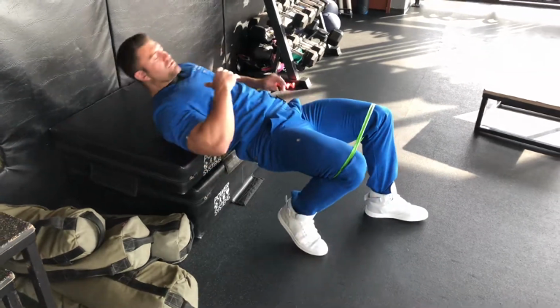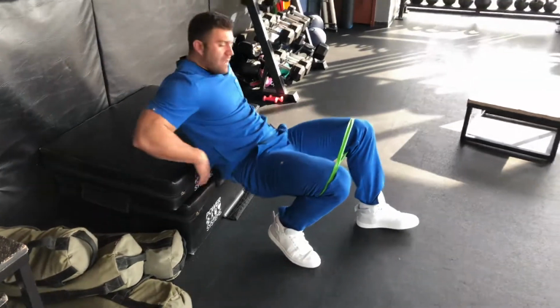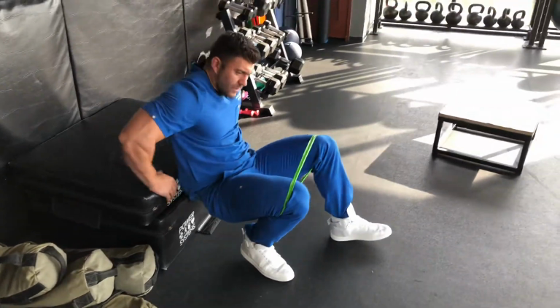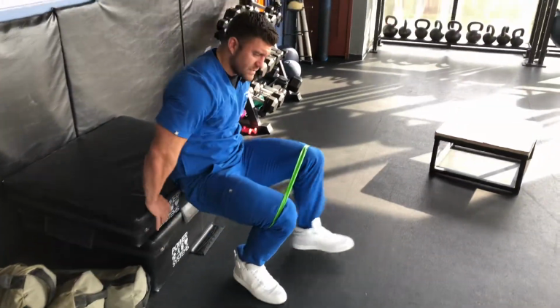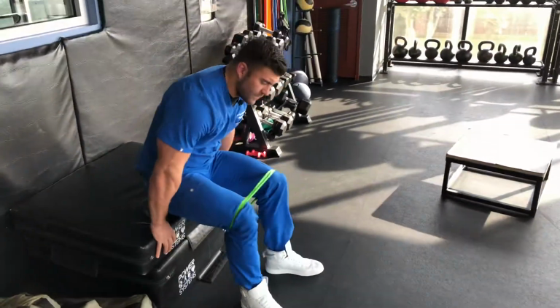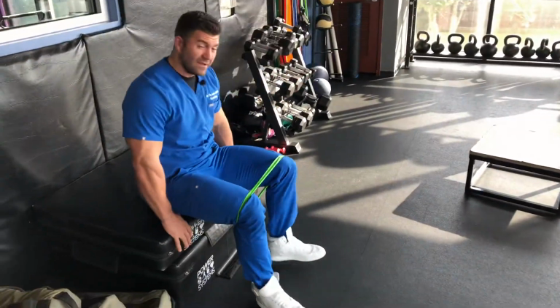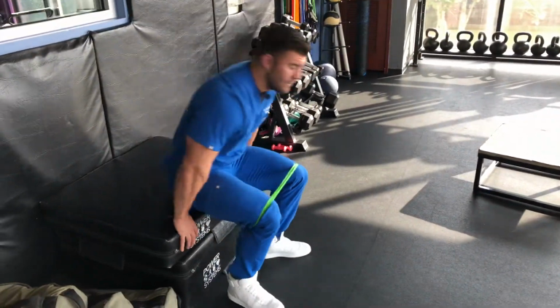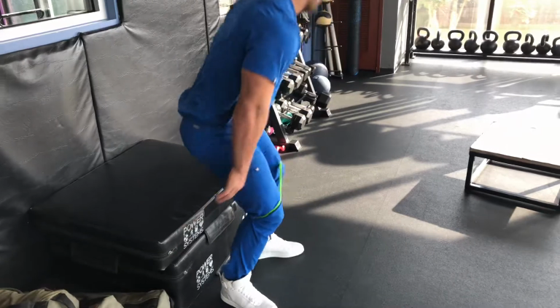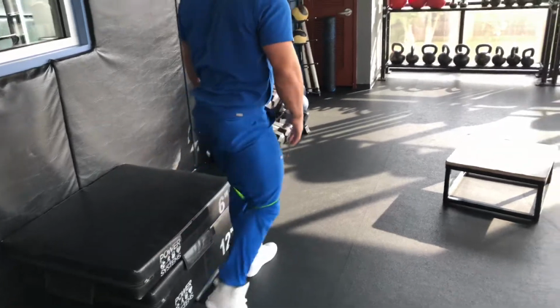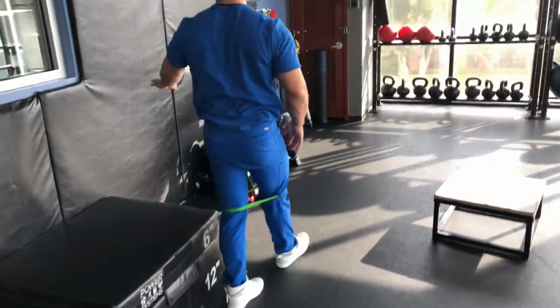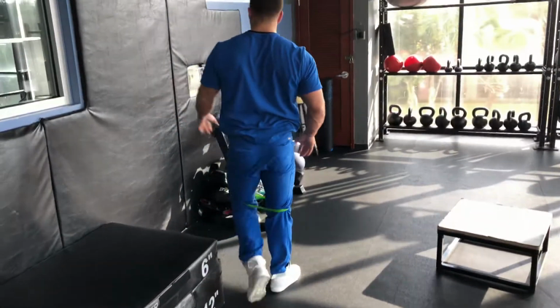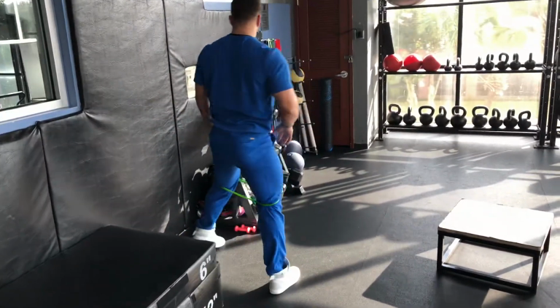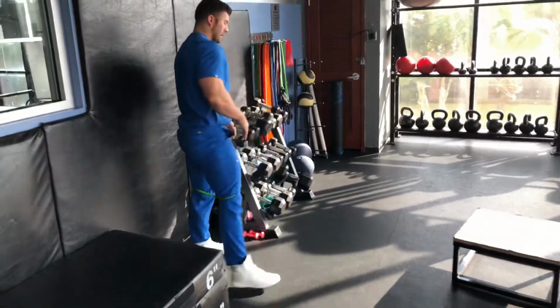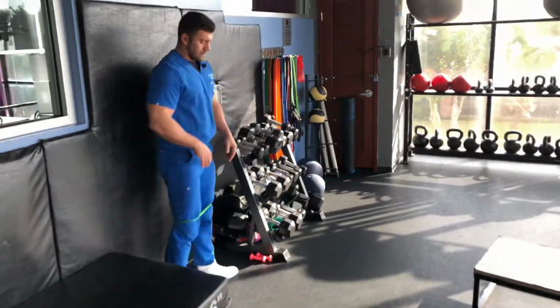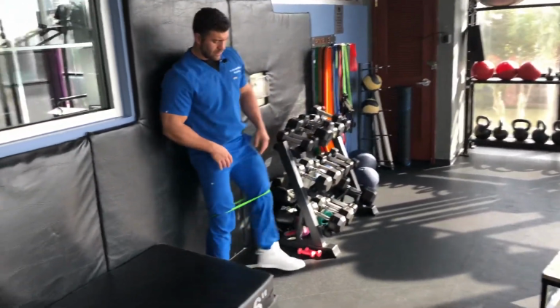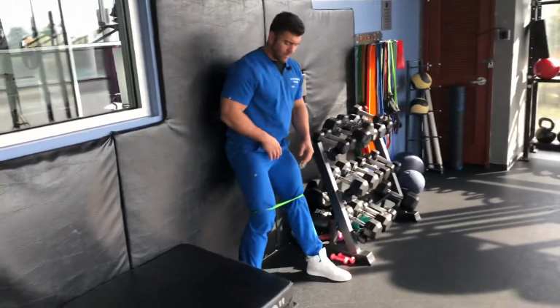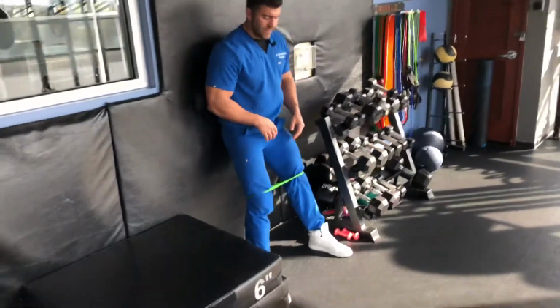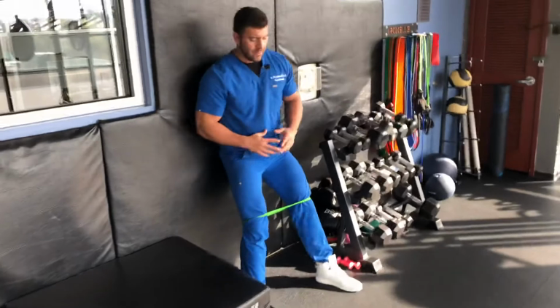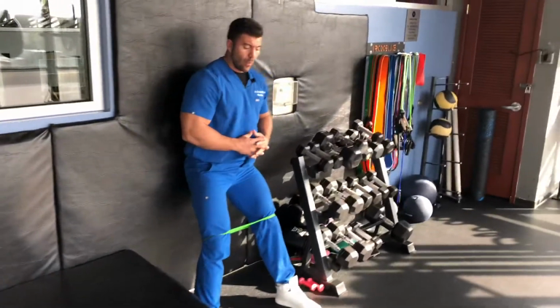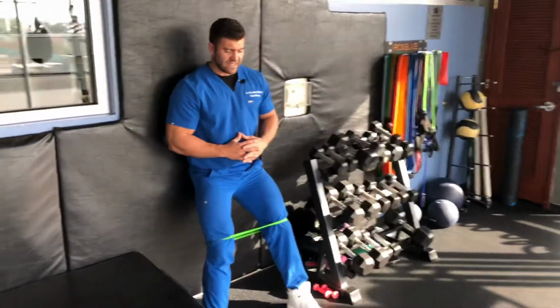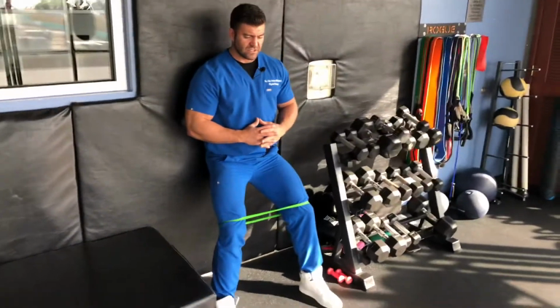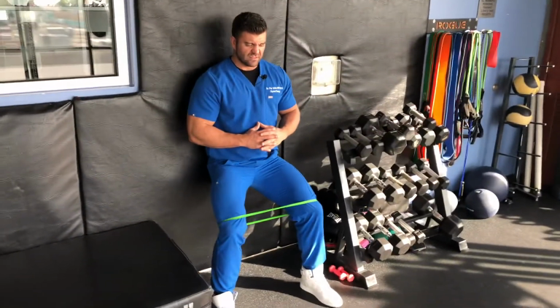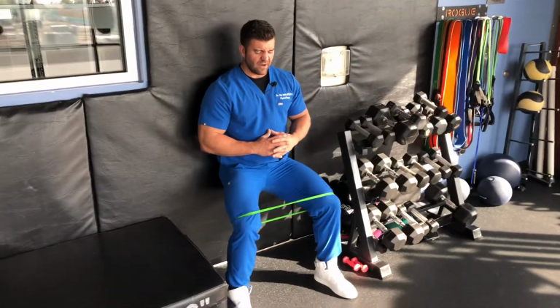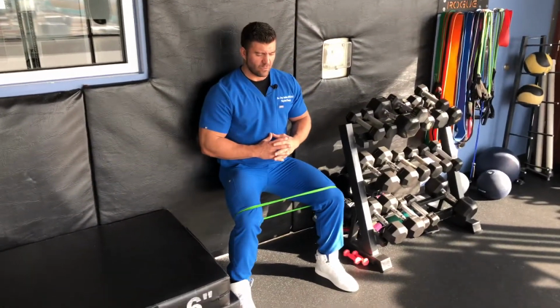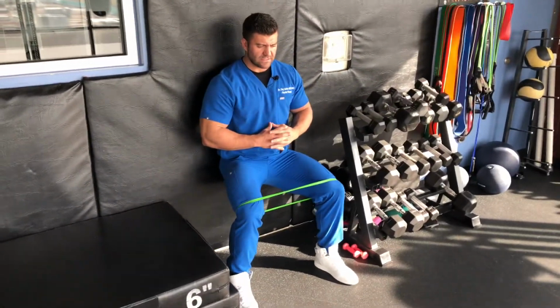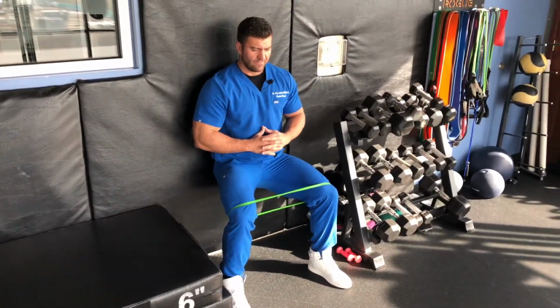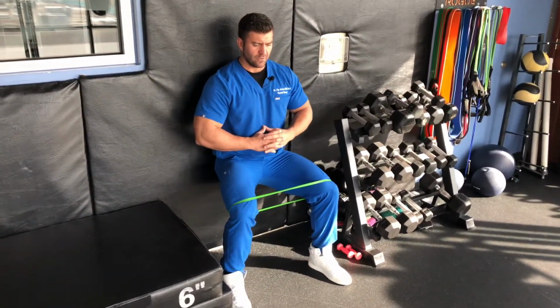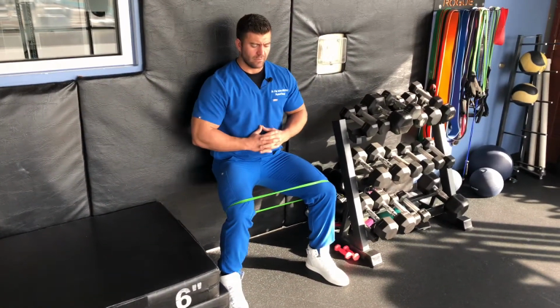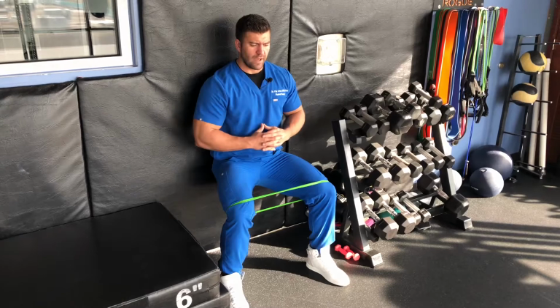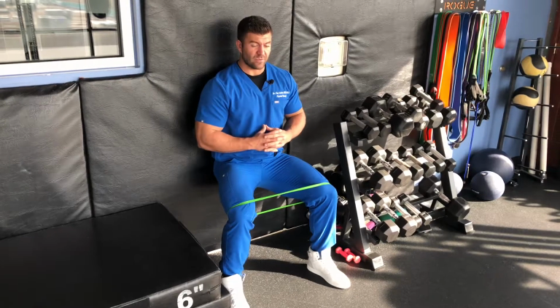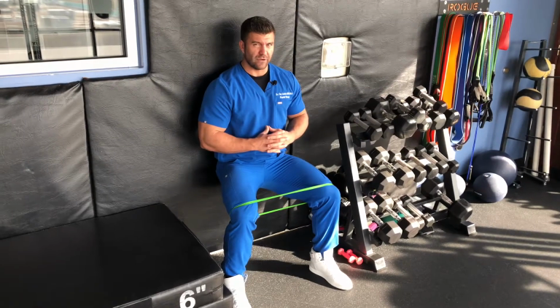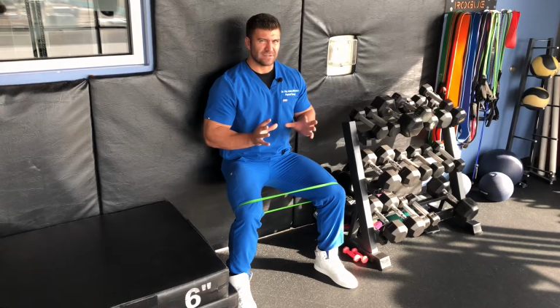Once you're done with that, we're going to superset it. Keep the band on. Find yourself a wall. We're going to come into a wall sit — this is really going to fire up those quads, fire up the lower body here as we hold at an isometric.